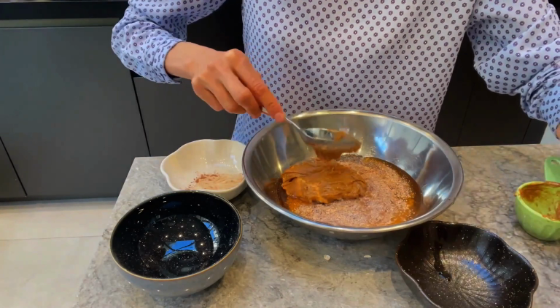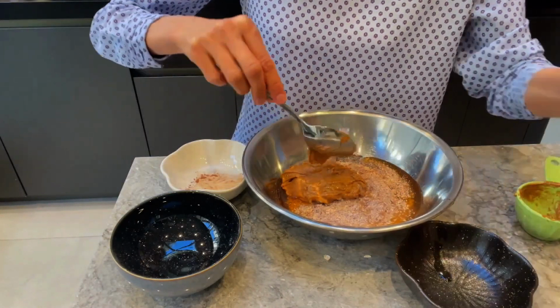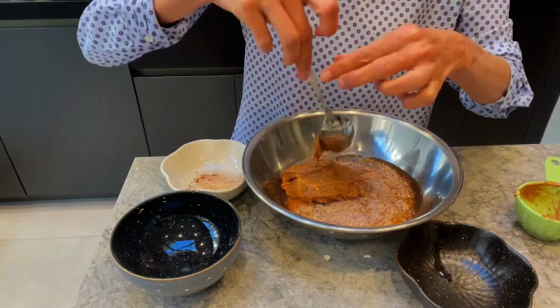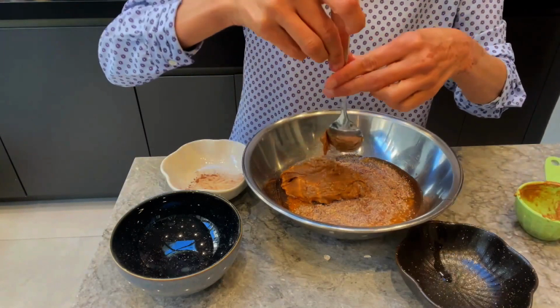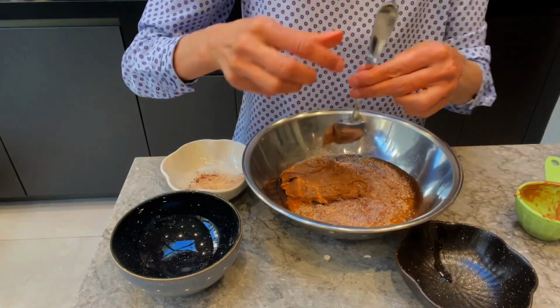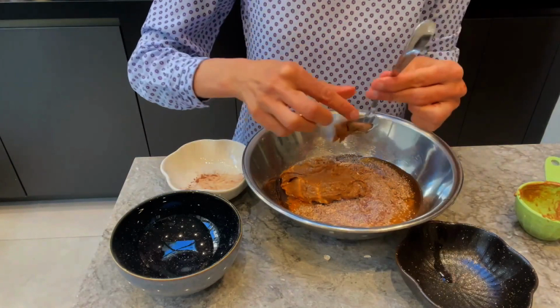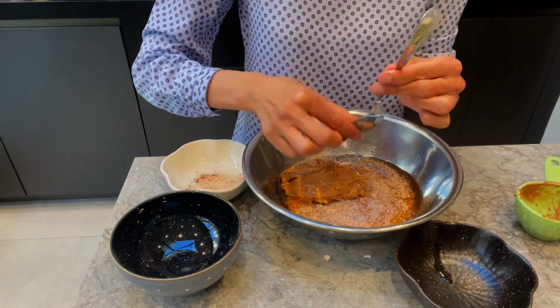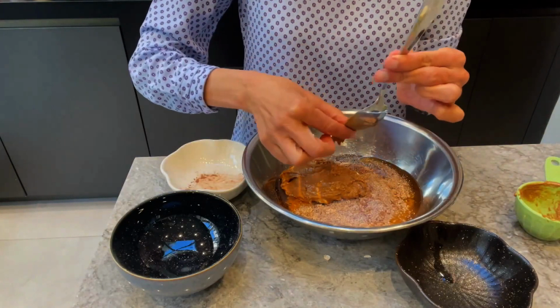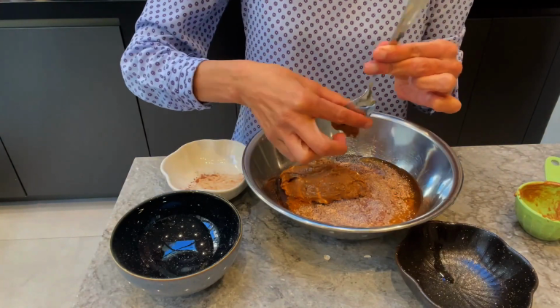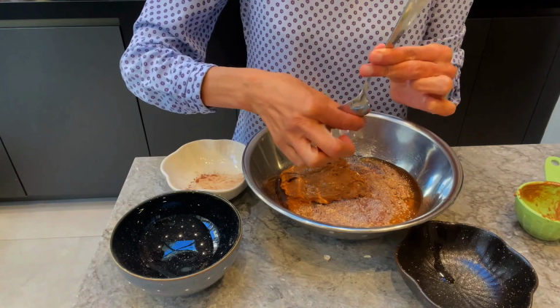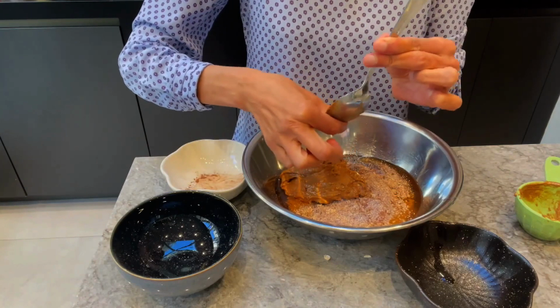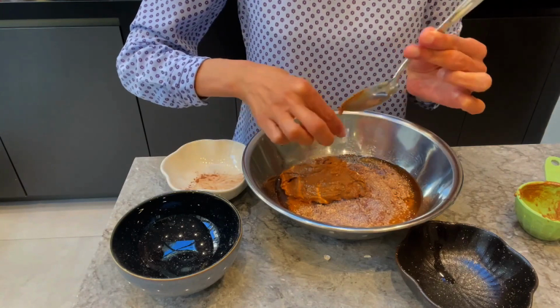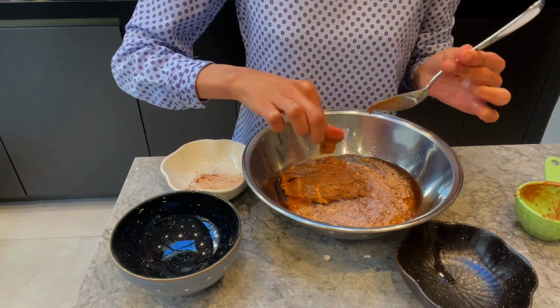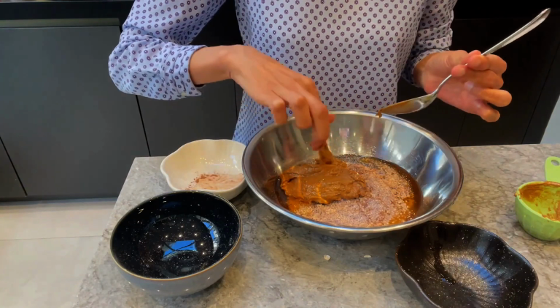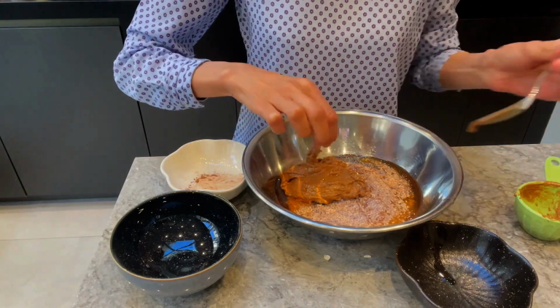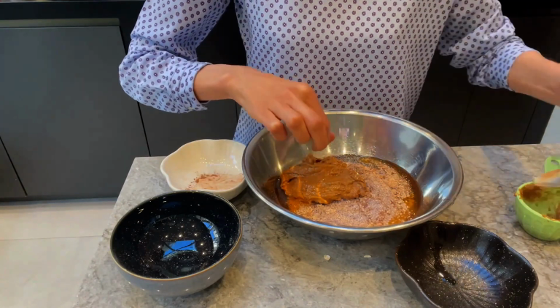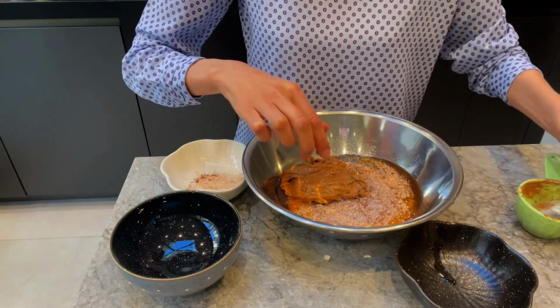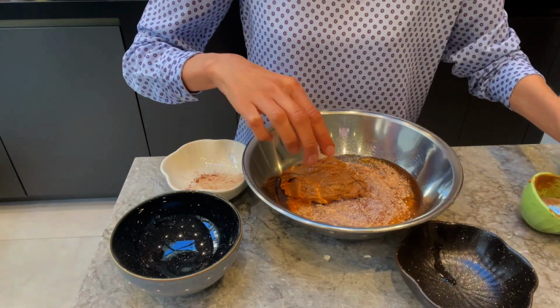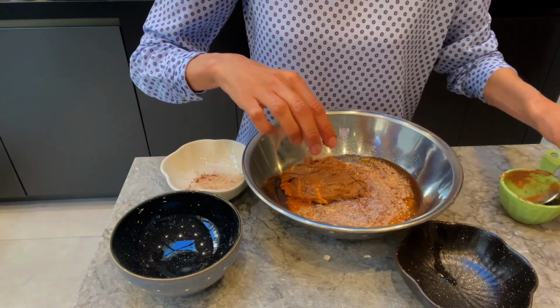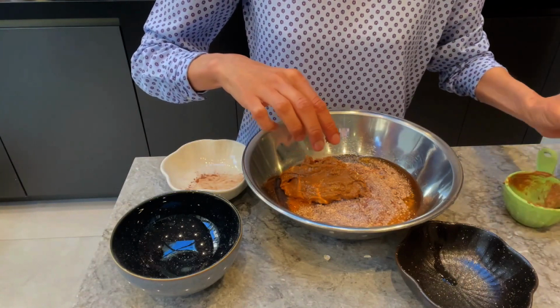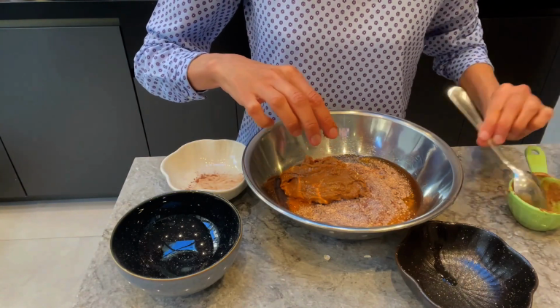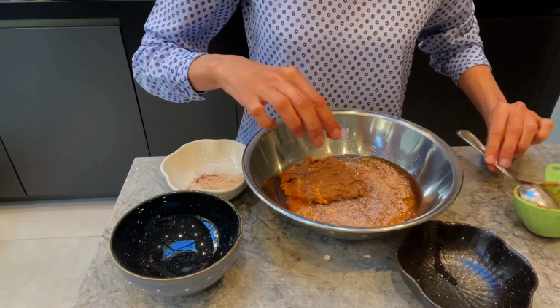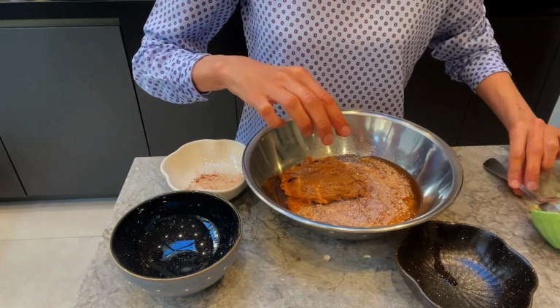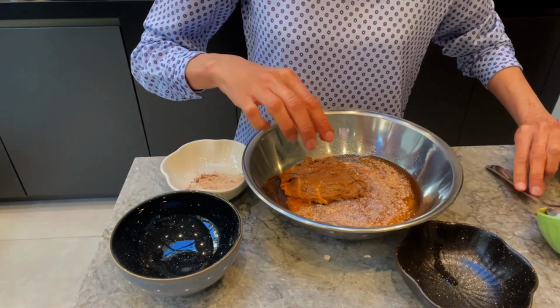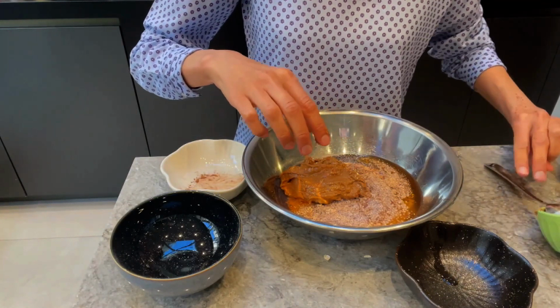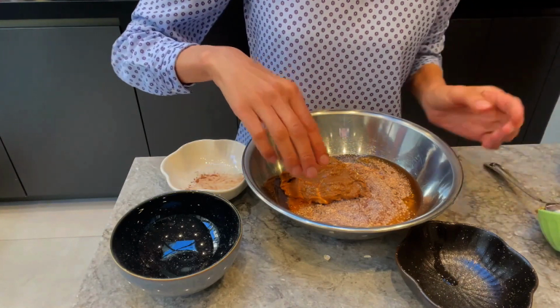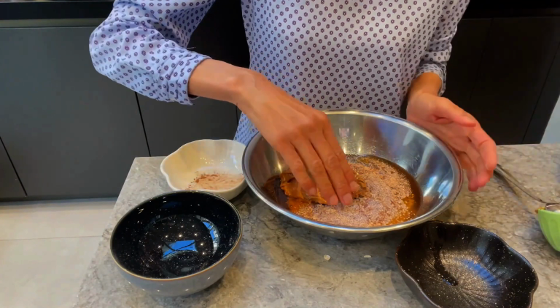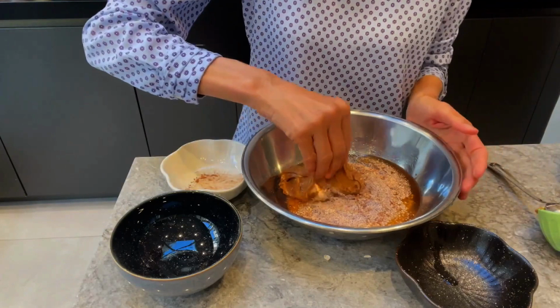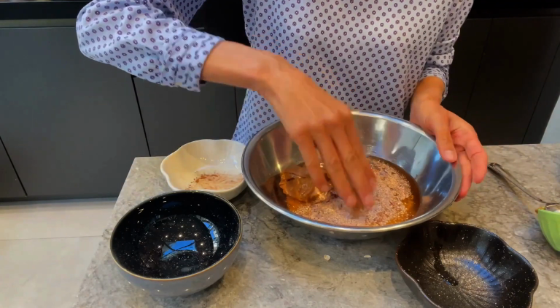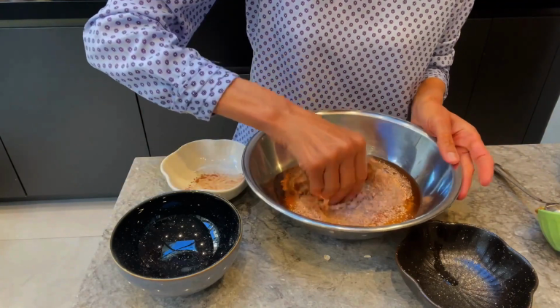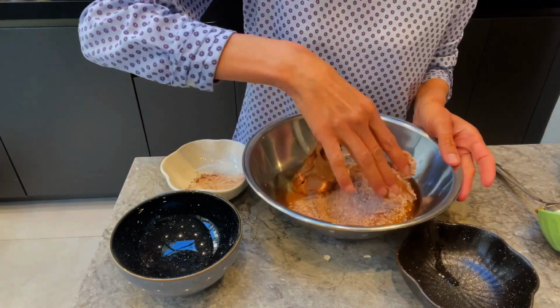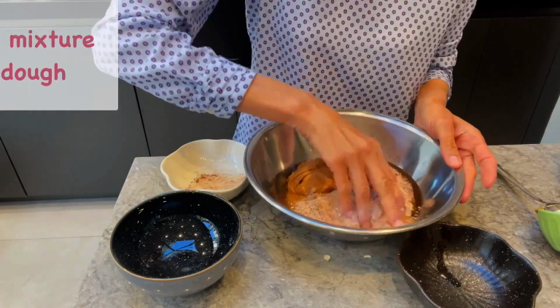If you need more water and it's dry, please do add some more. All we do next is just knead this to make a nice big dough.